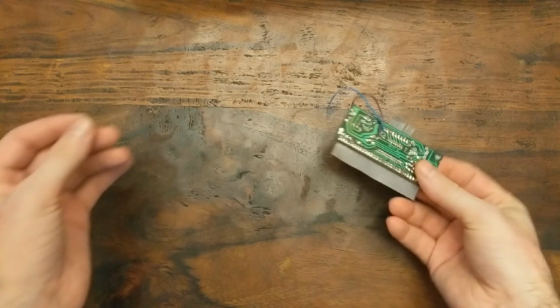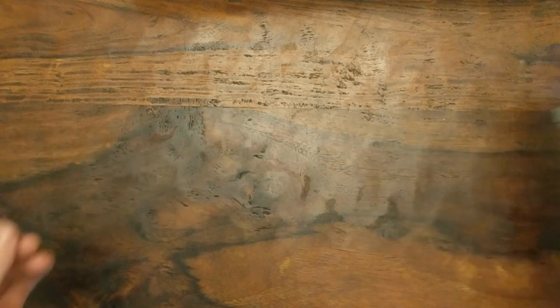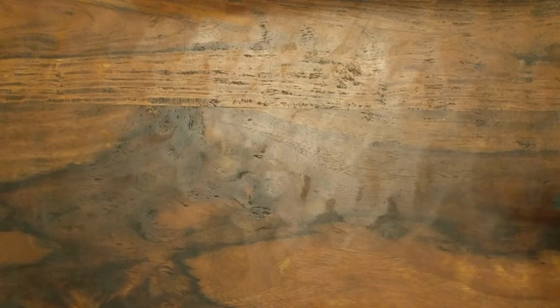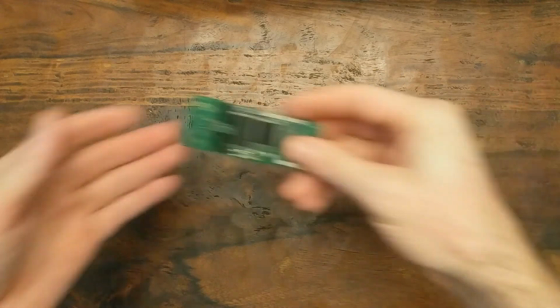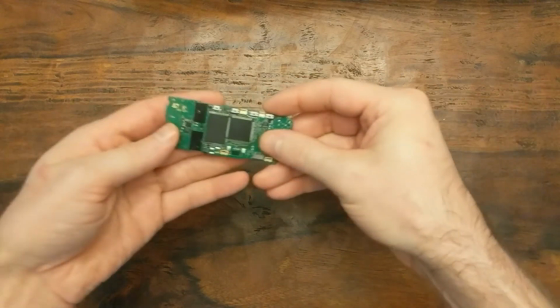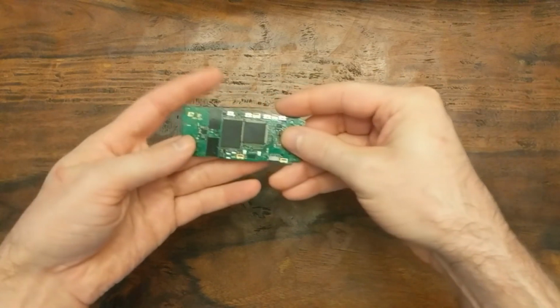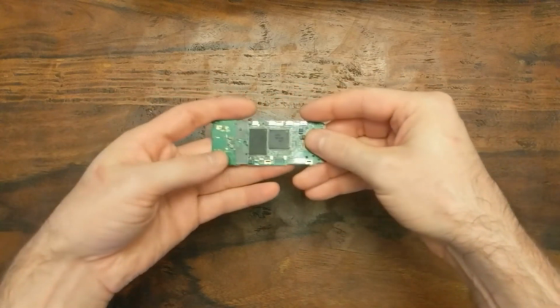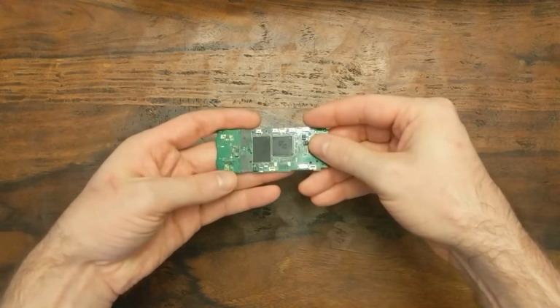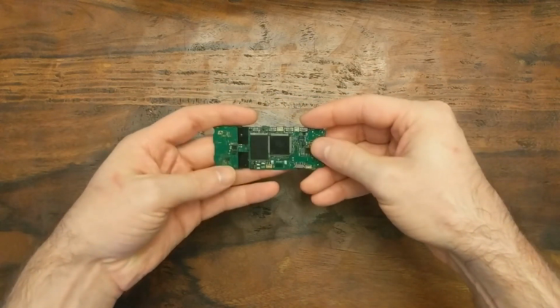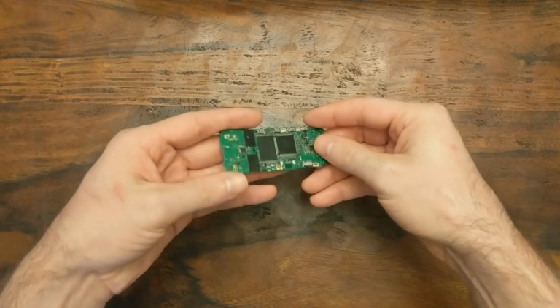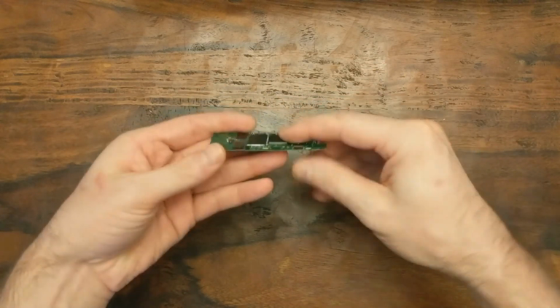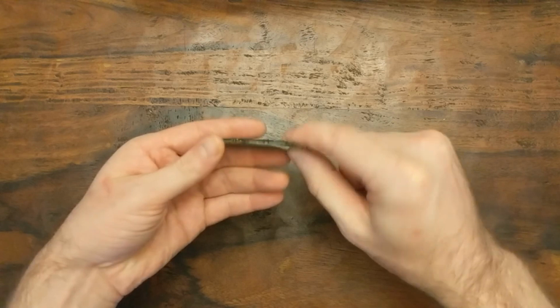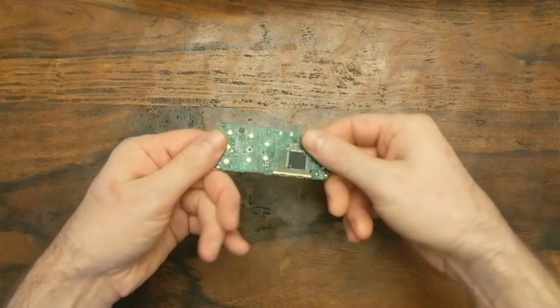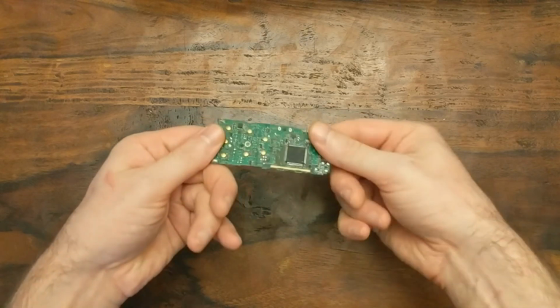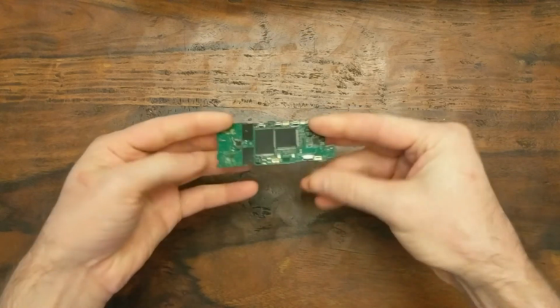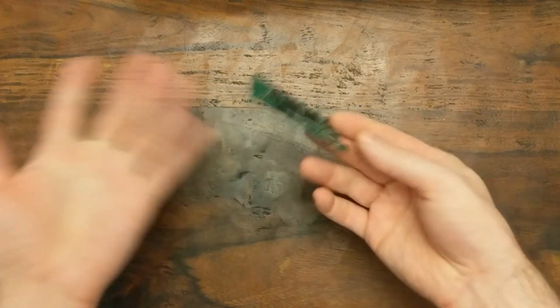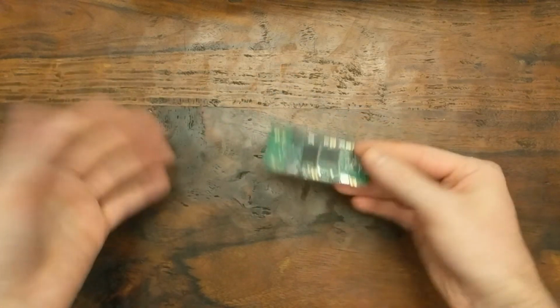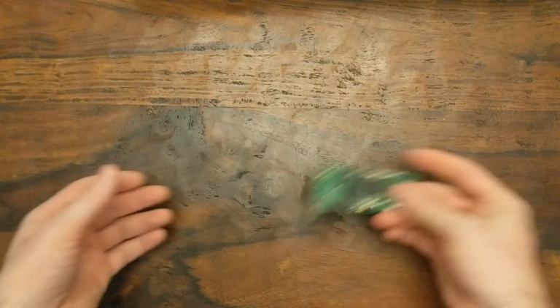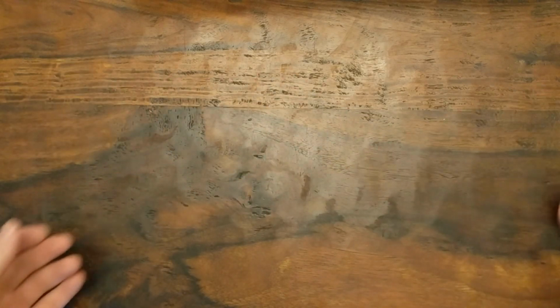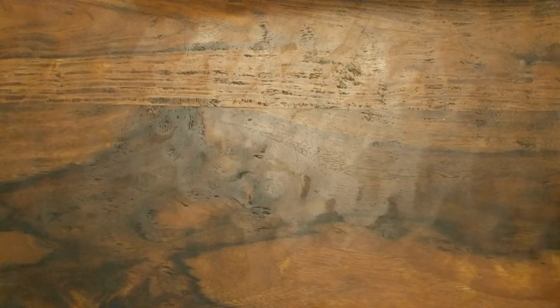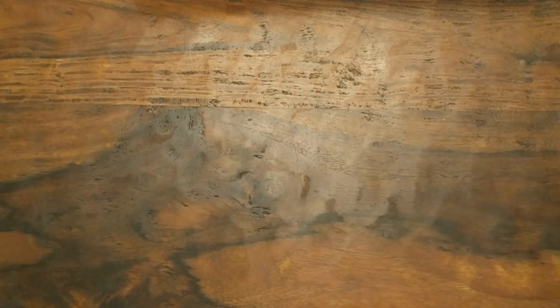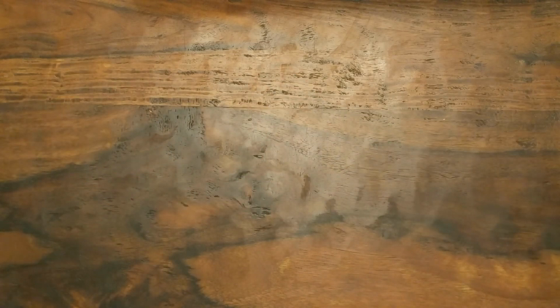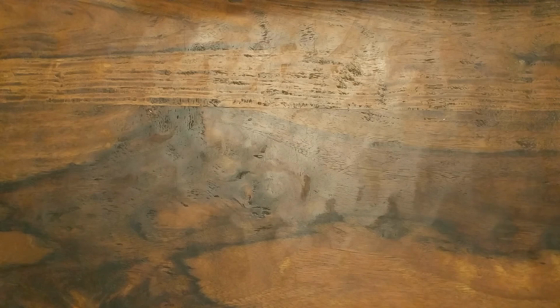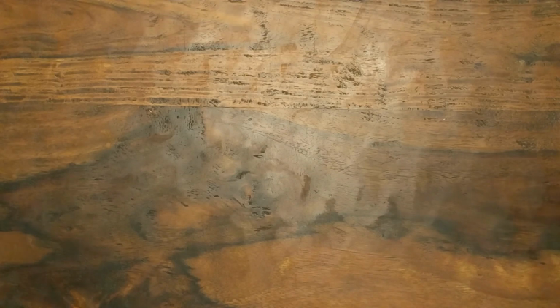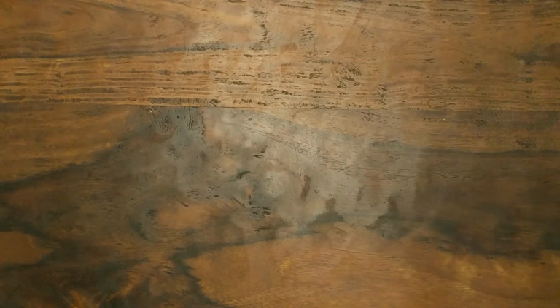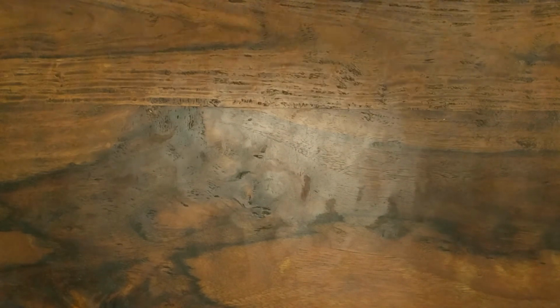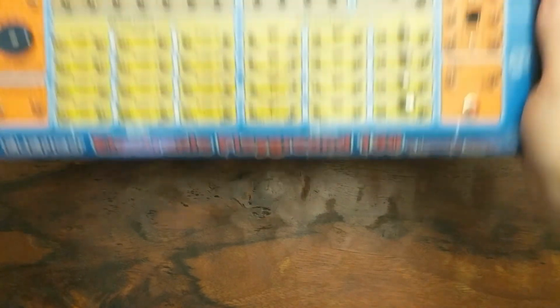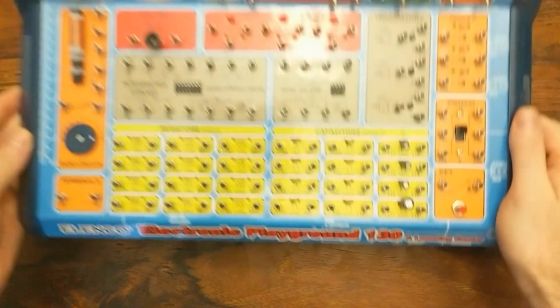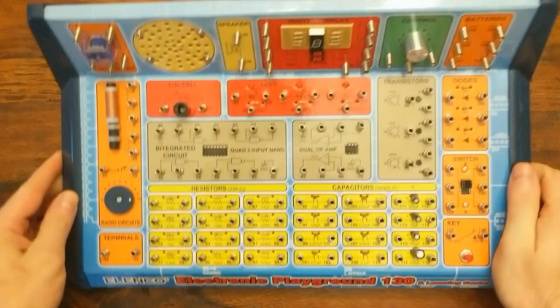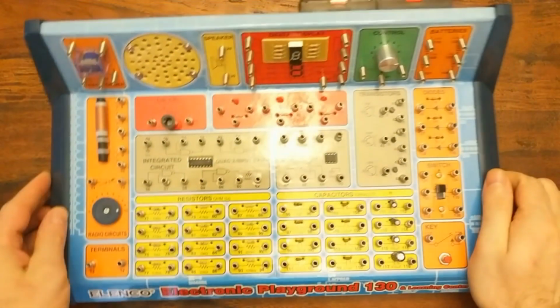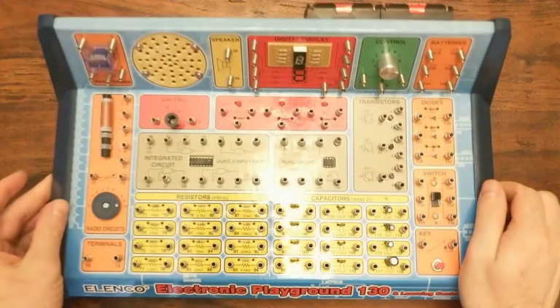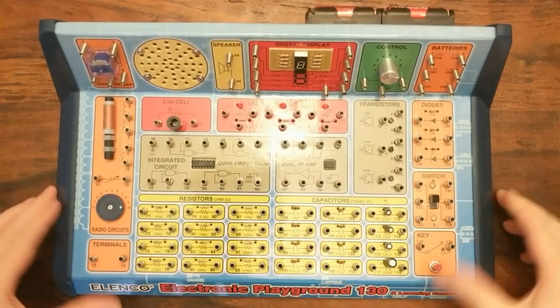These days, if you take apart random electronics, you'll probably only find some black boxes soldered to the surface of a PCB, which isn't very useful for learning. Aside from taking all of my toys apart, another way that I used to experiment with electronics was with project kits like this.